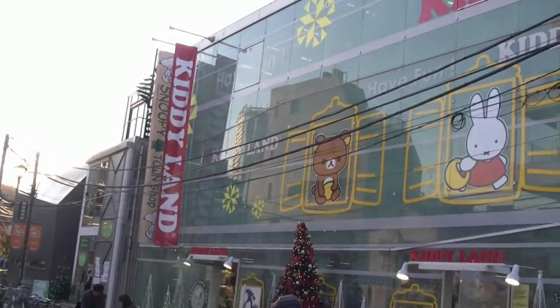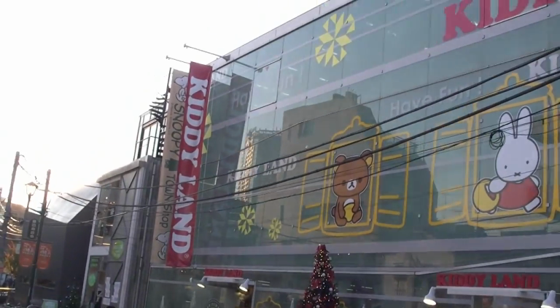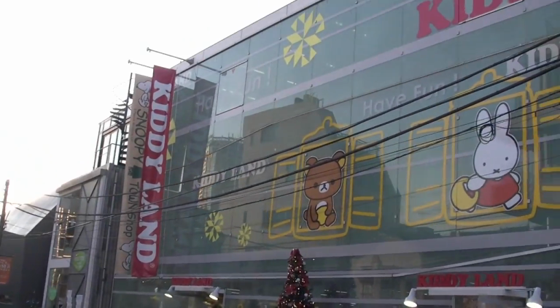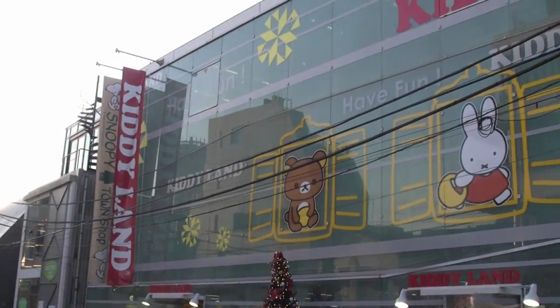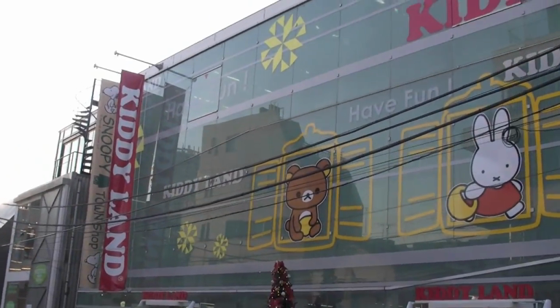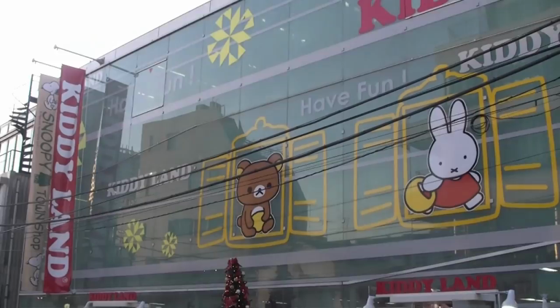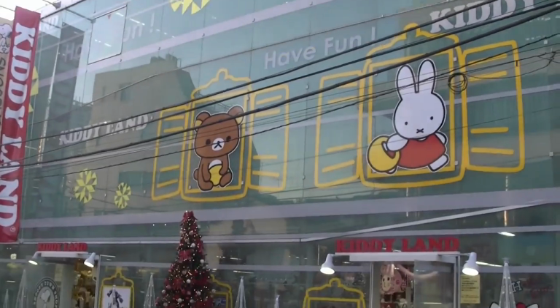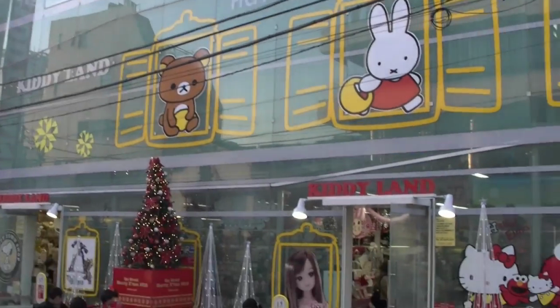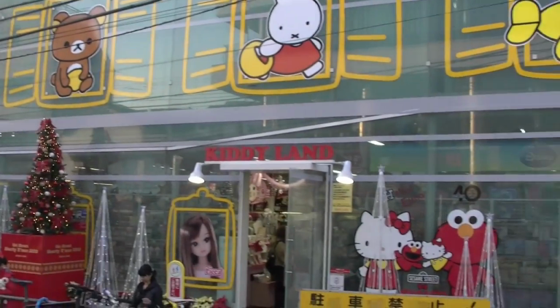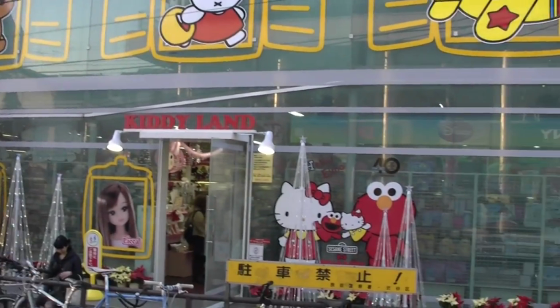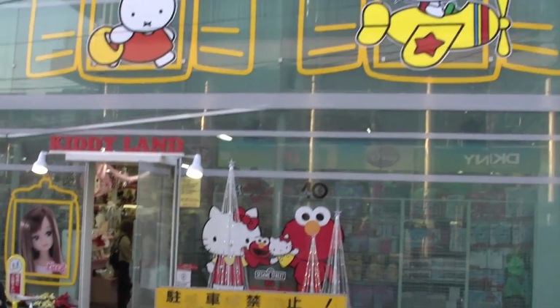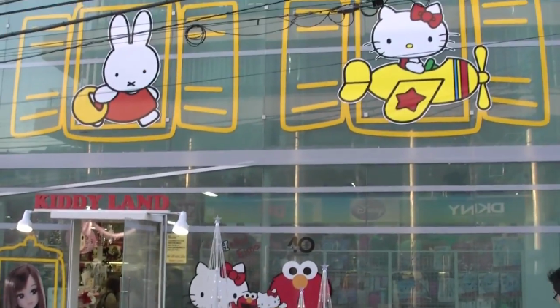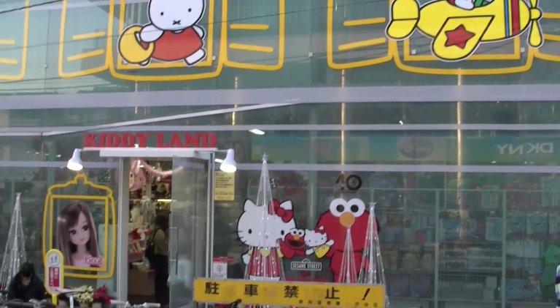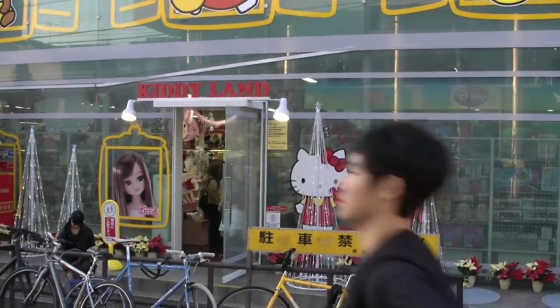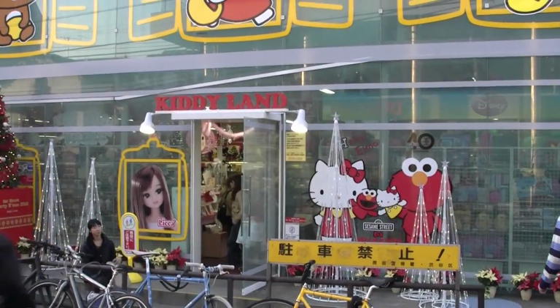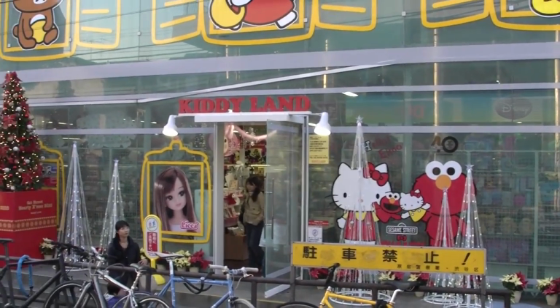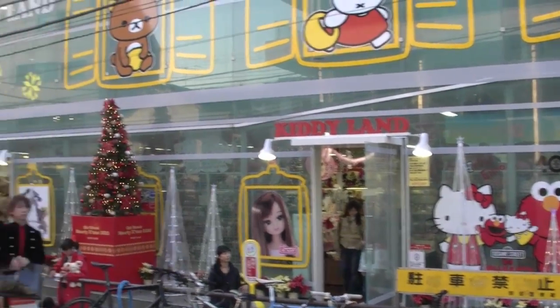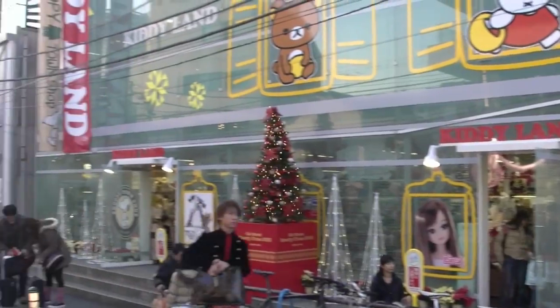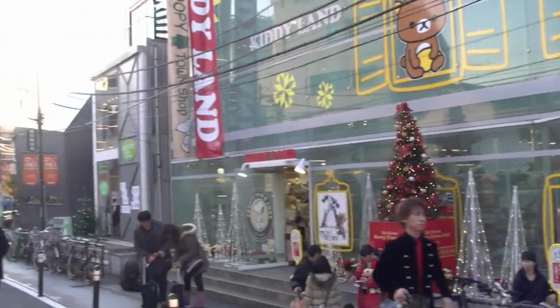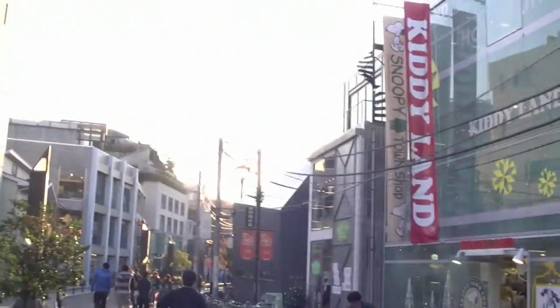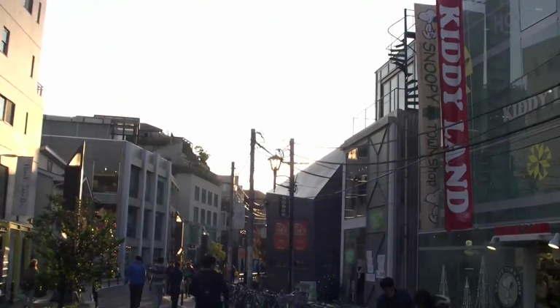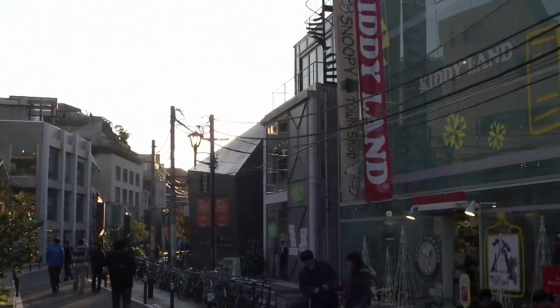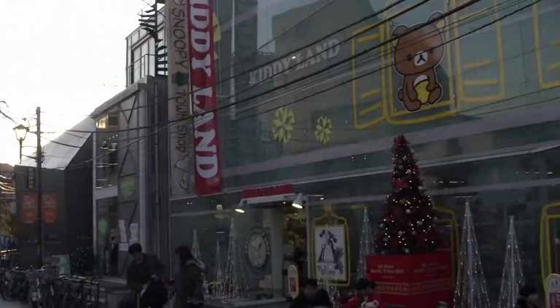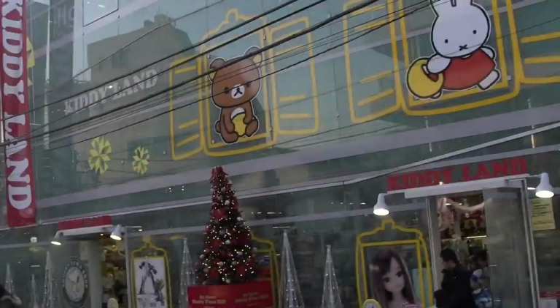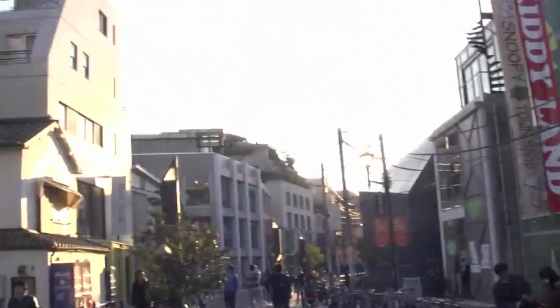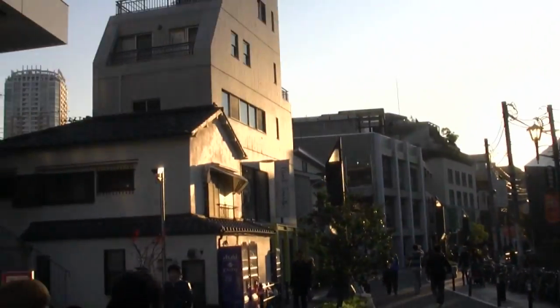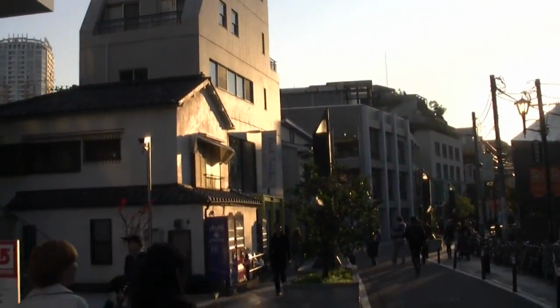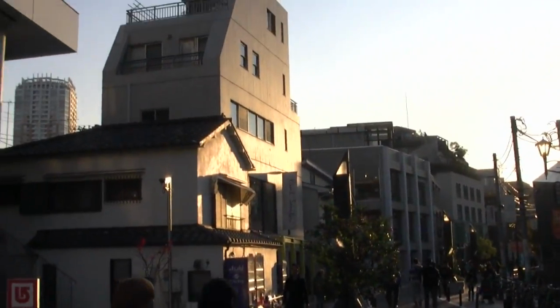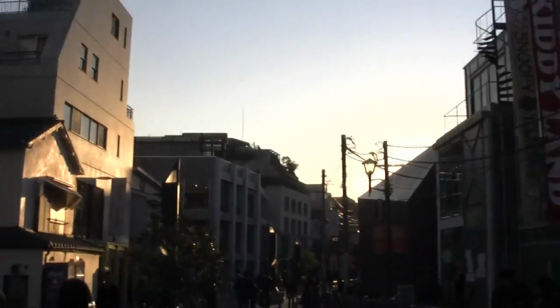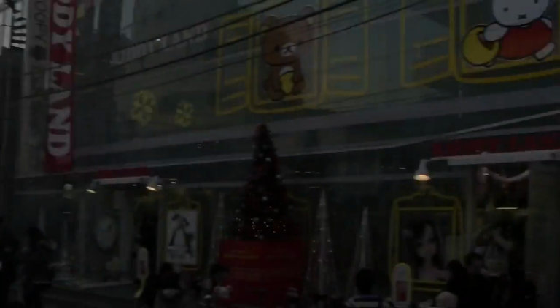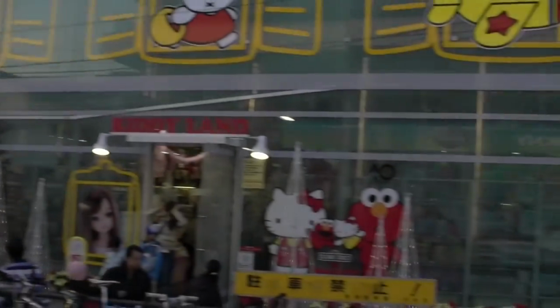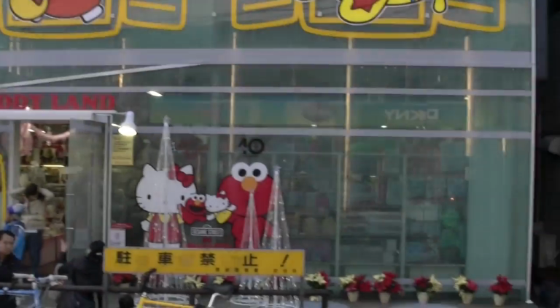During my search for Secret Base, it appears as if Kitty Land has been remodeled and moved to the back area of where it actually used to be. It actually used to be over on the main street, but now it's over here by the Paul Smith store and some of the other clothing stores.